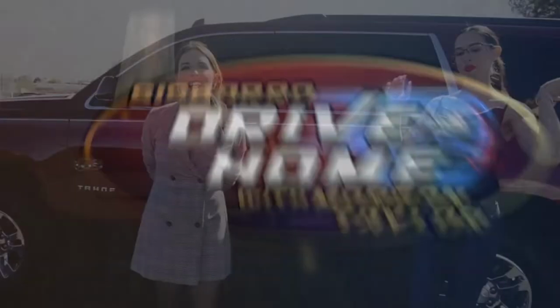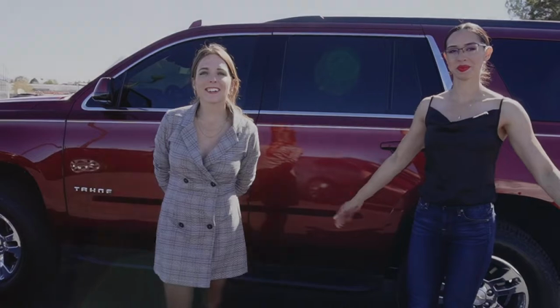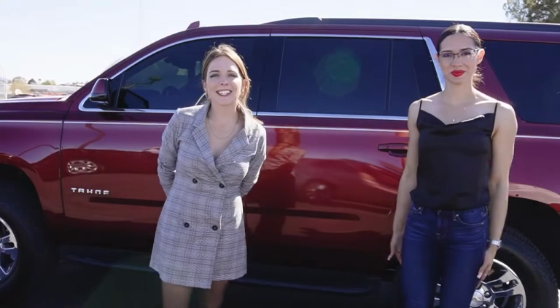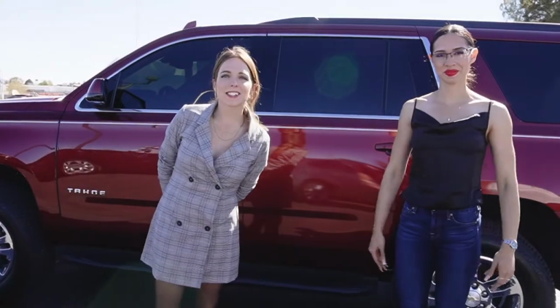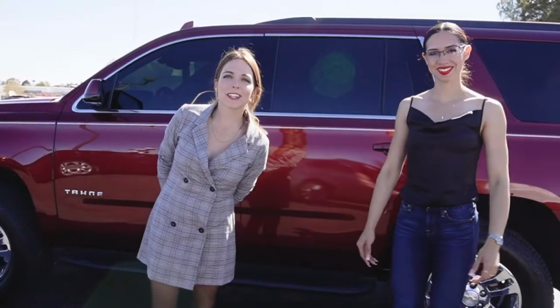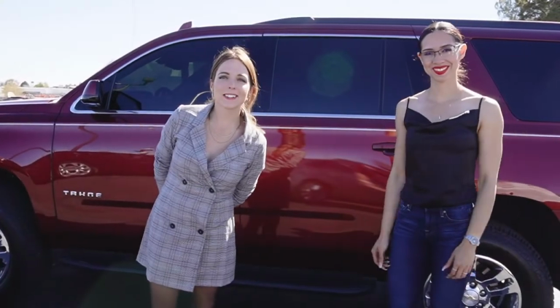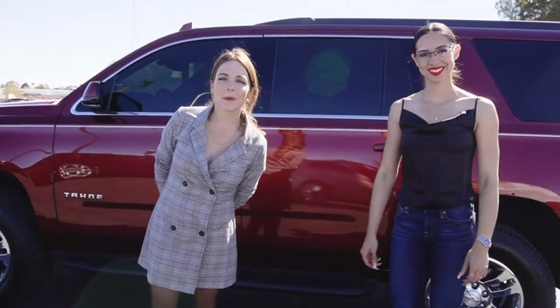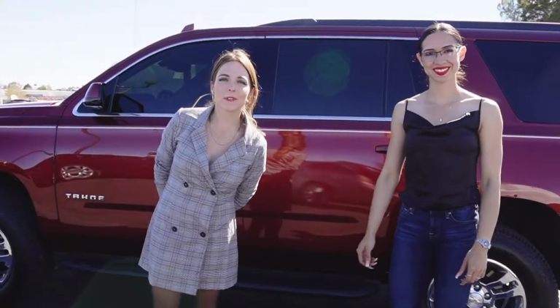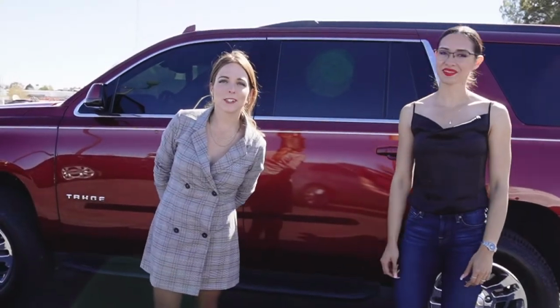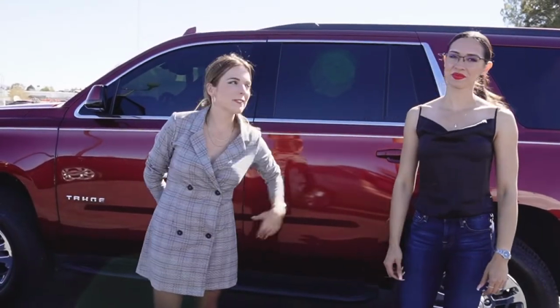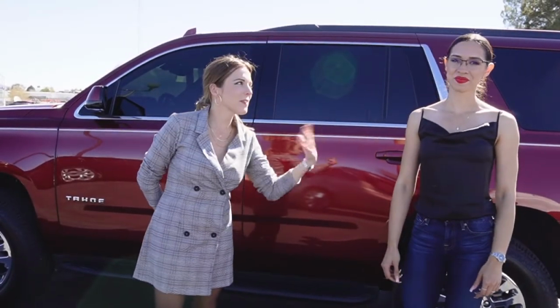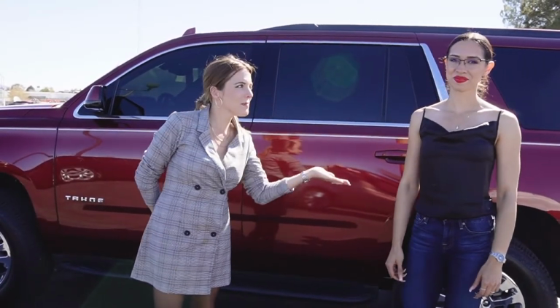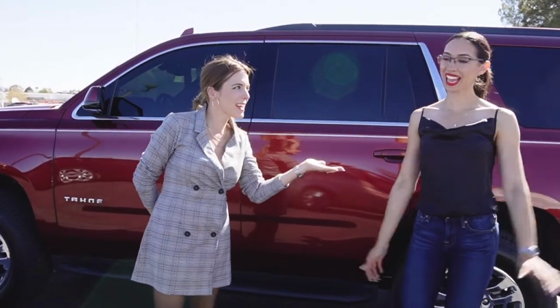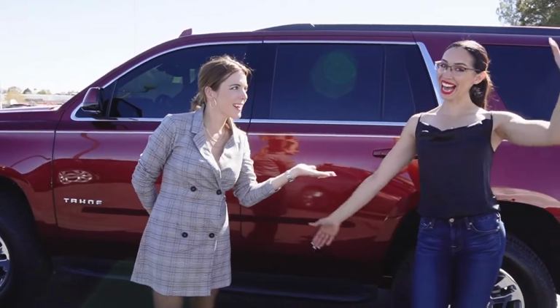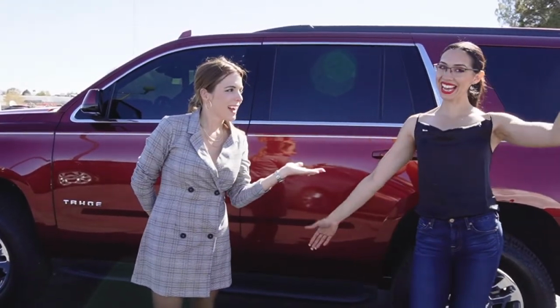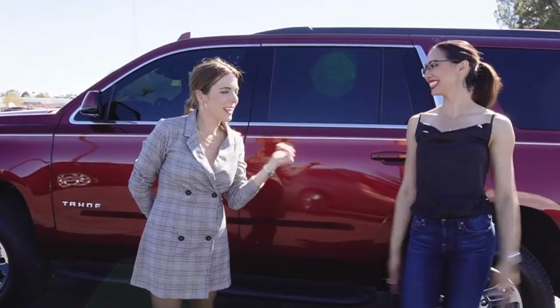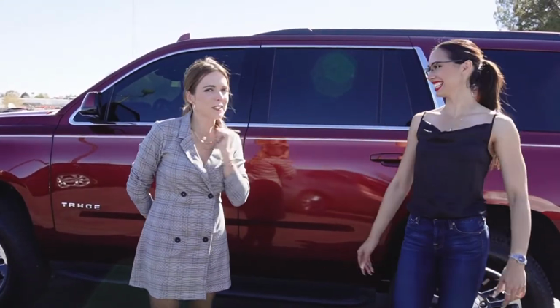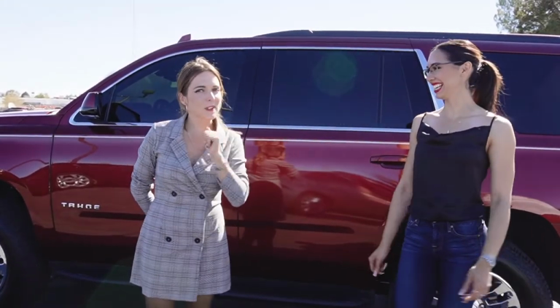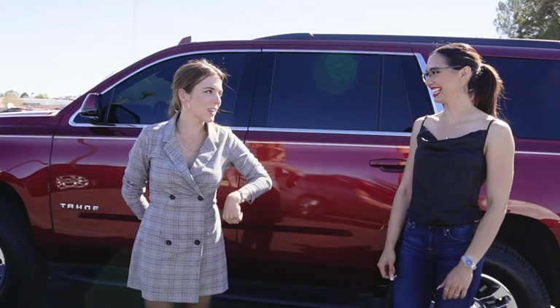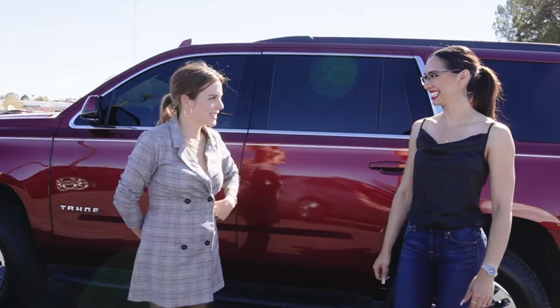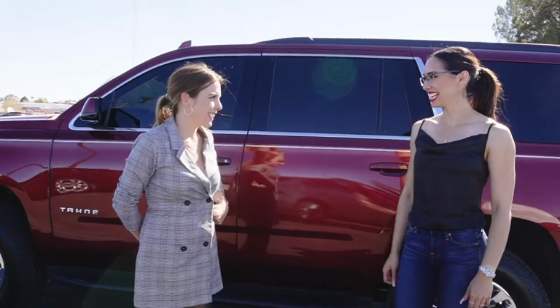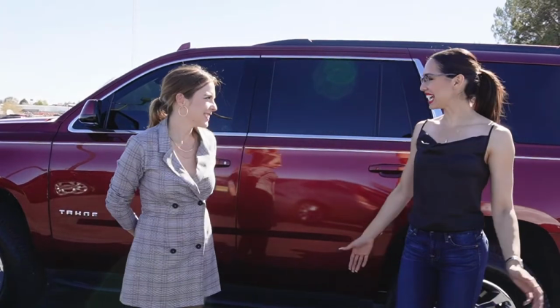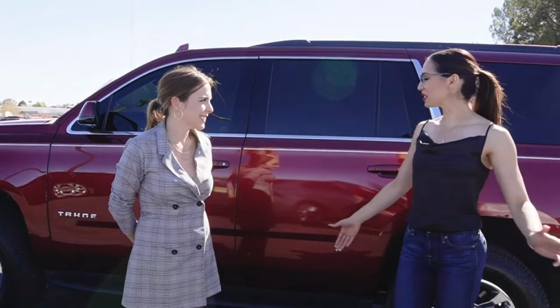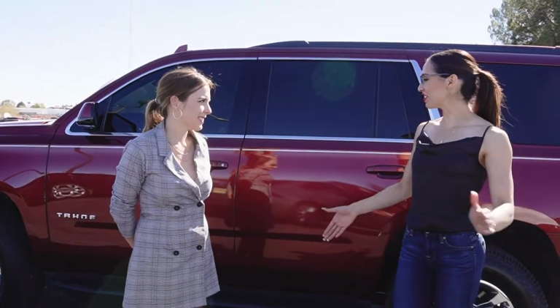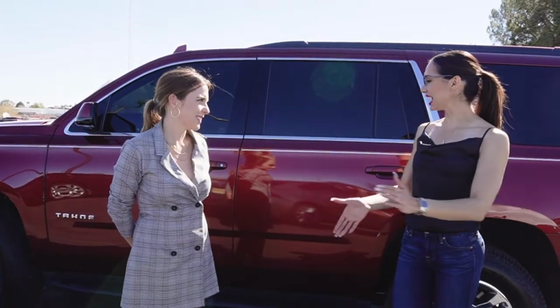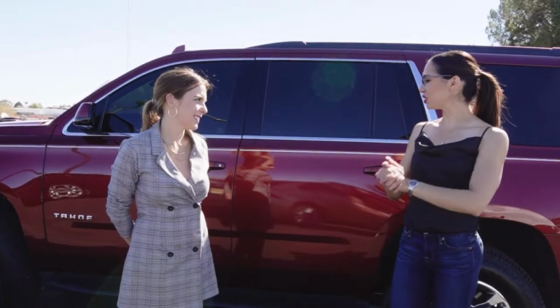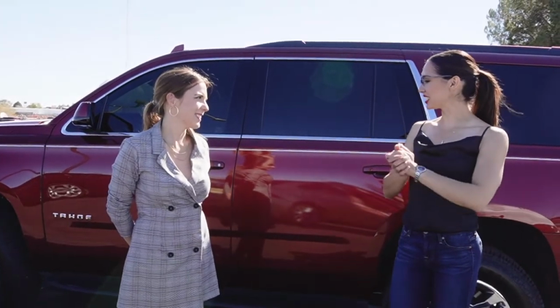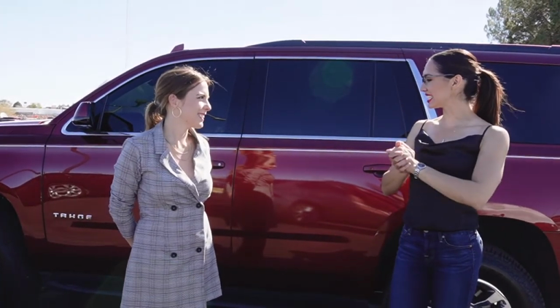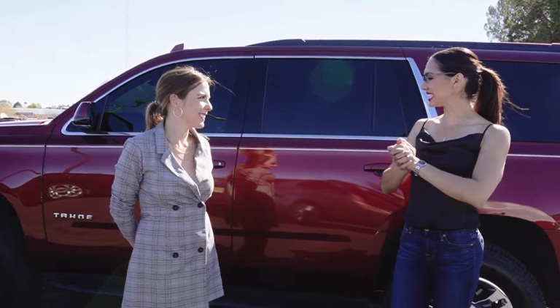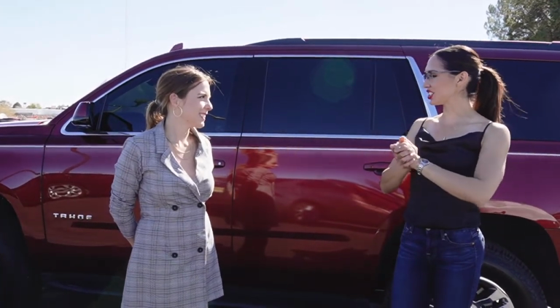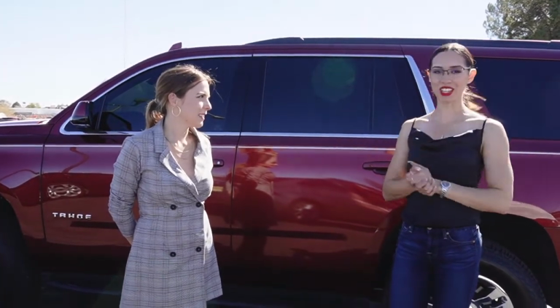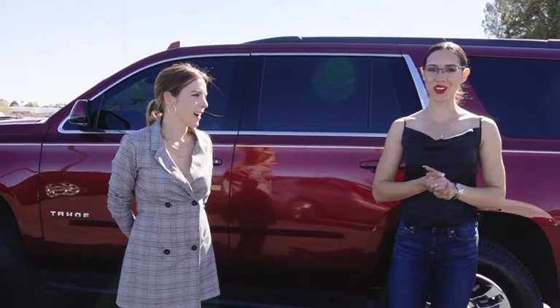Hey GRT! It's Morgan here at Cesaro Butte GMC with Norma. Hi! Hi Norma! So what are we driving today? Today we're driving a 2016 Chevy Tahoe.